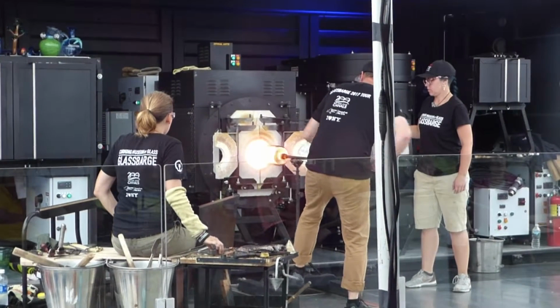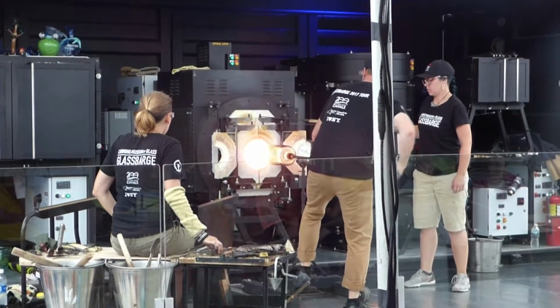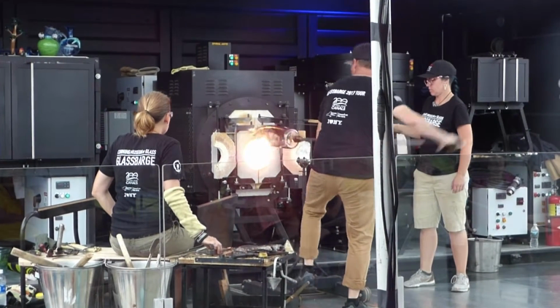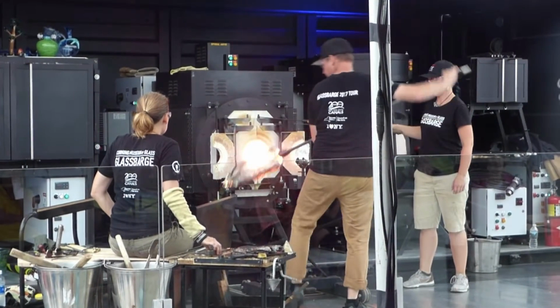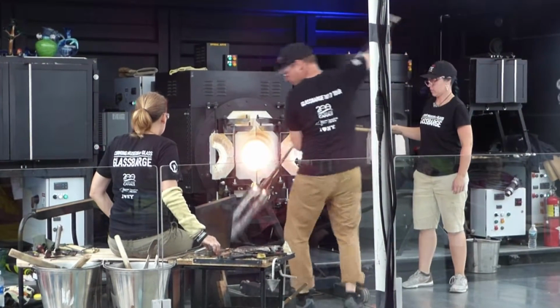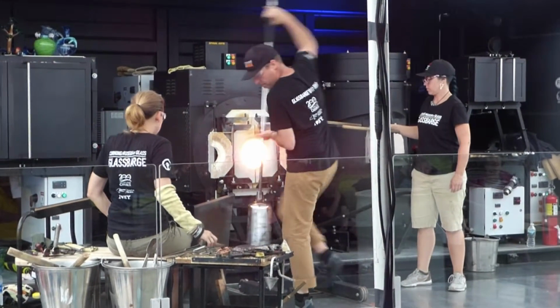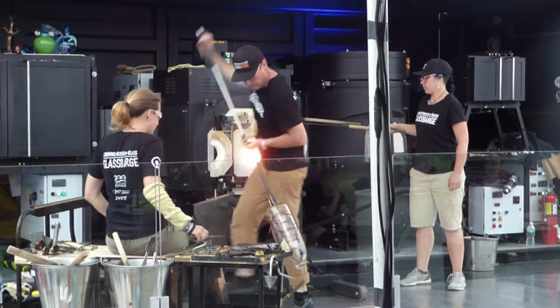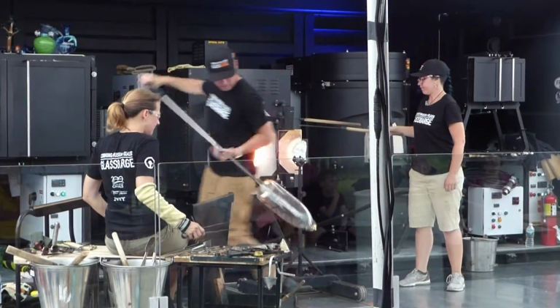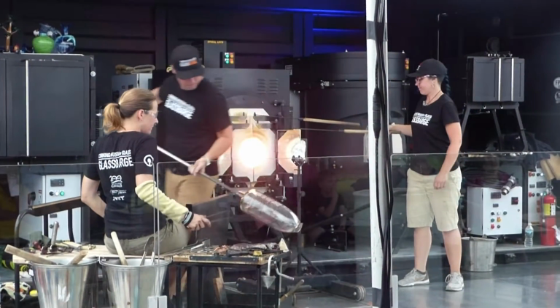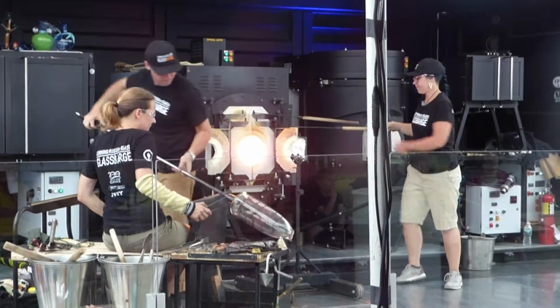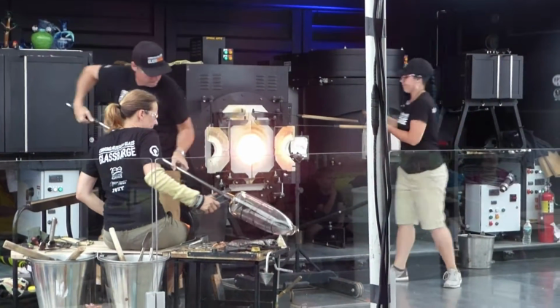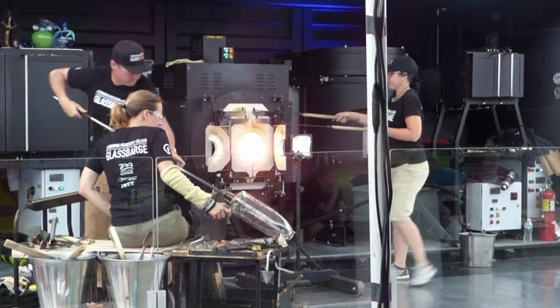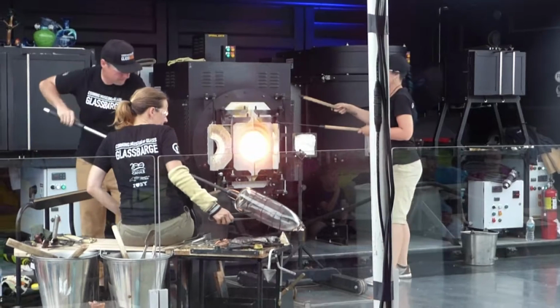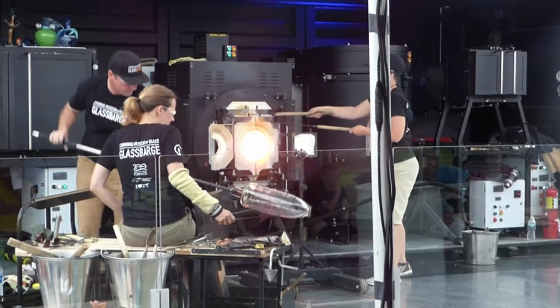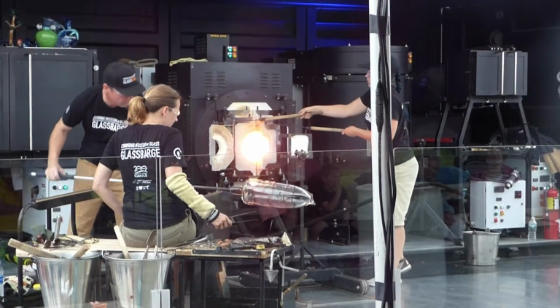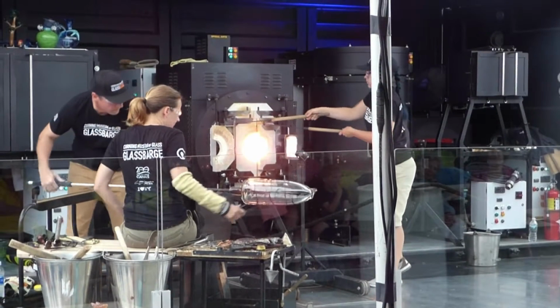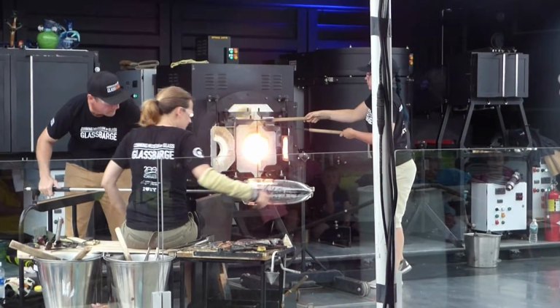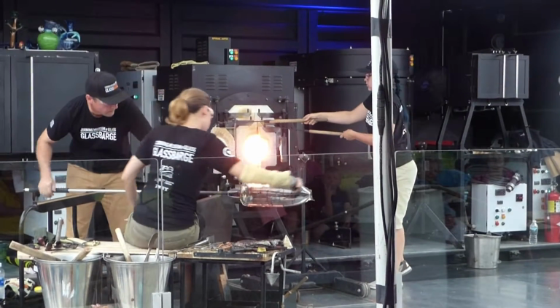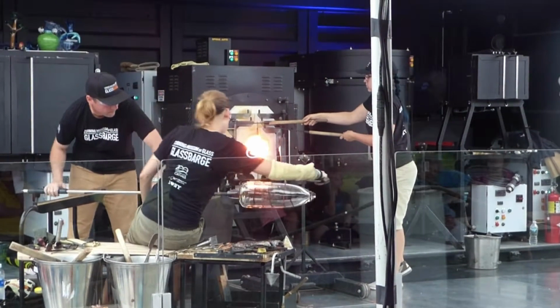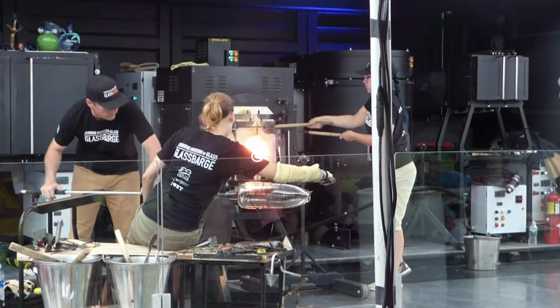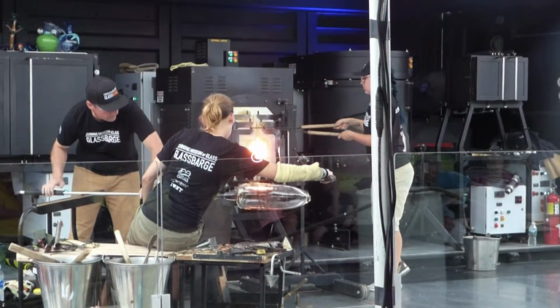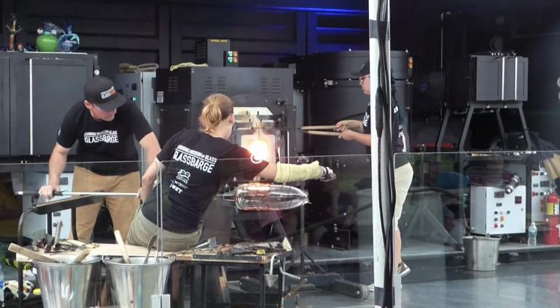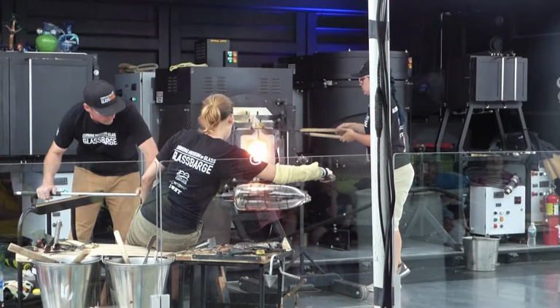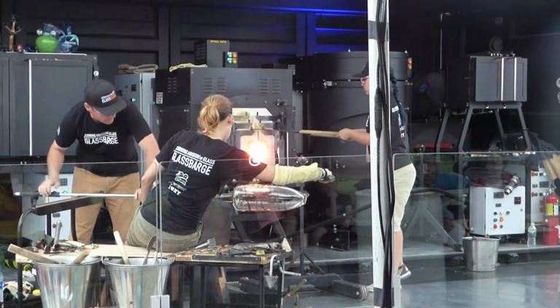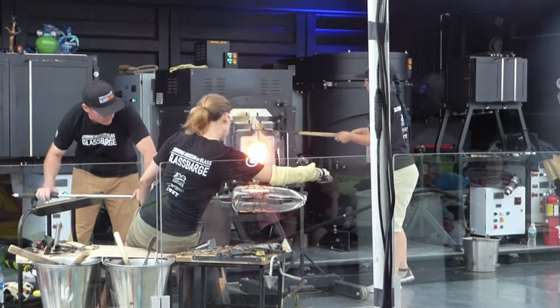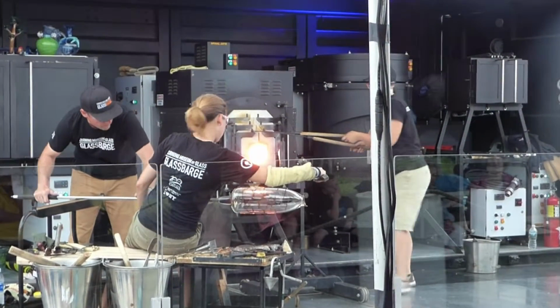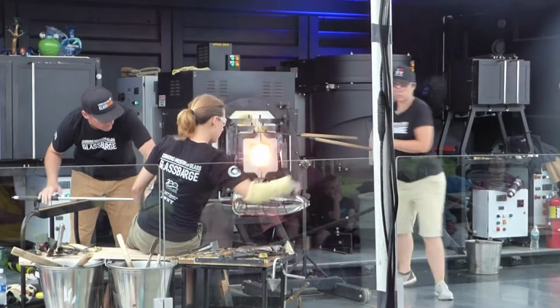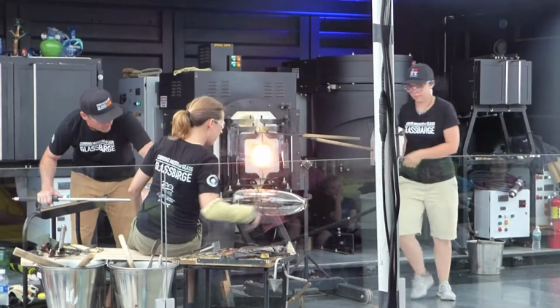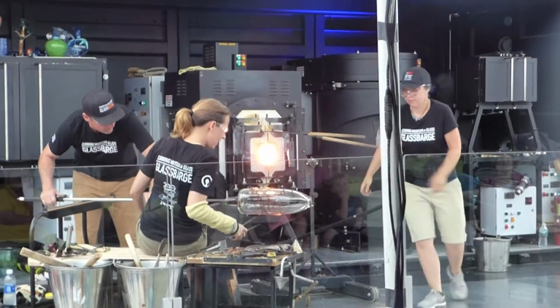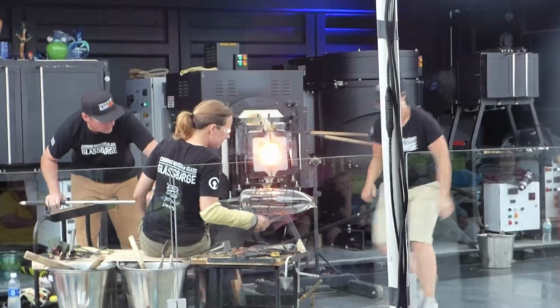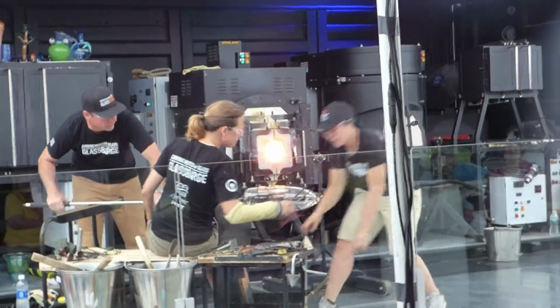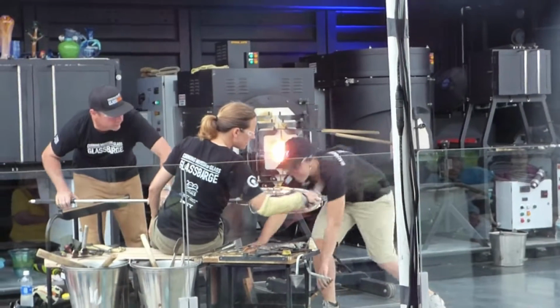Then what happens is, you start to err on the side of caution. You start applying your punty too hot, which fuses it in place. You get it transferred, you make the piece, and you can't get it to come off the punty.